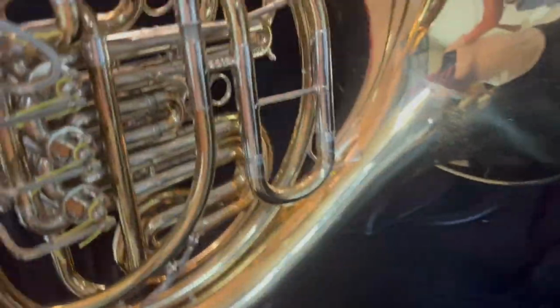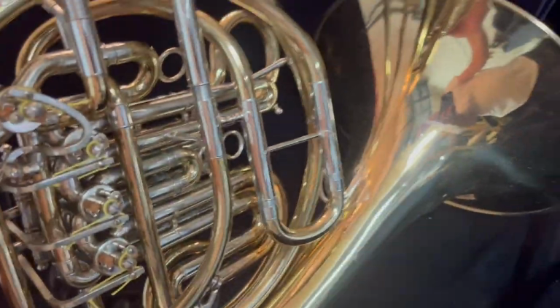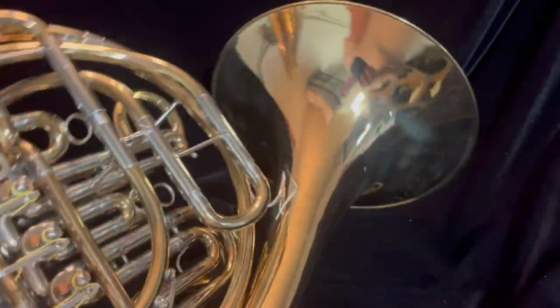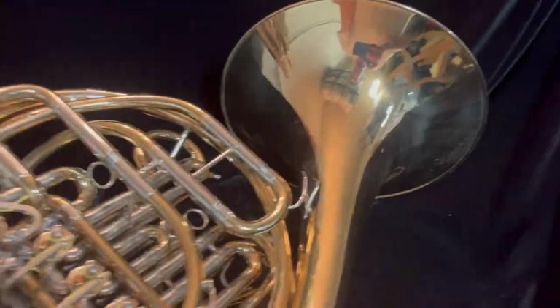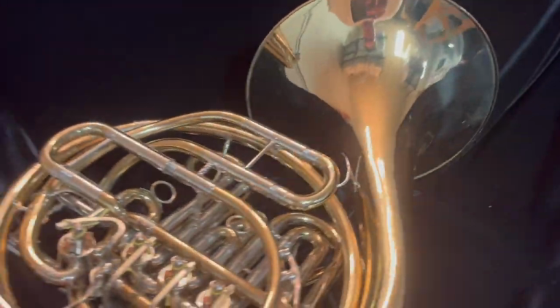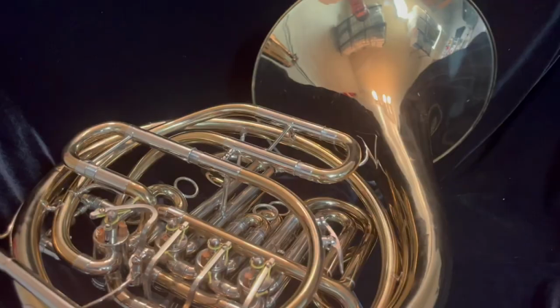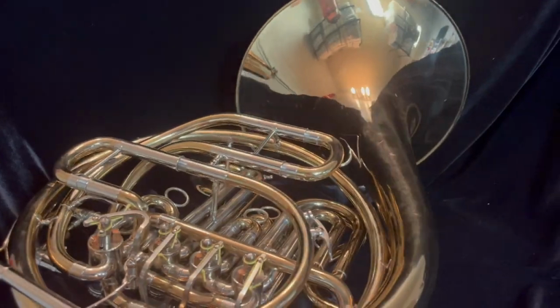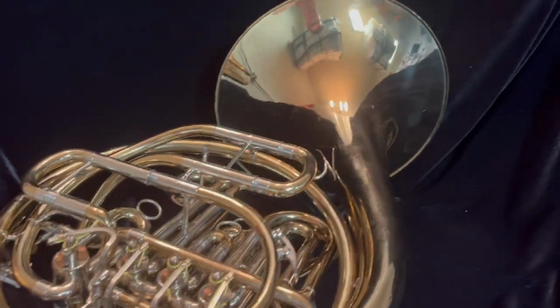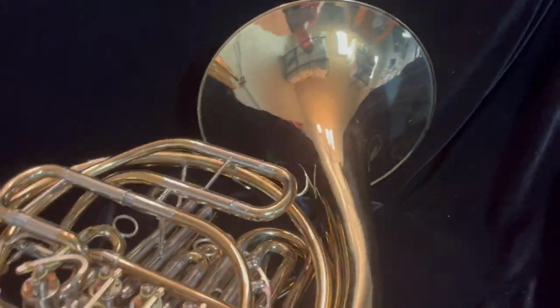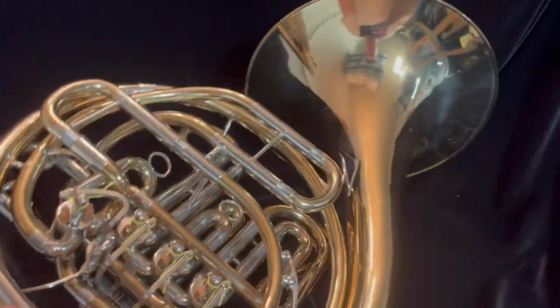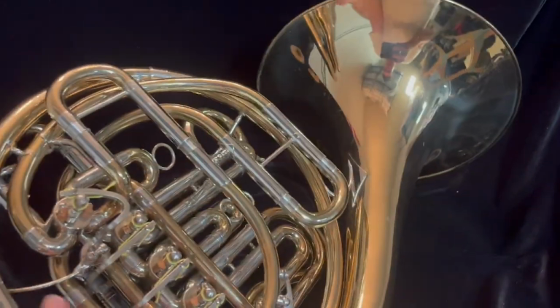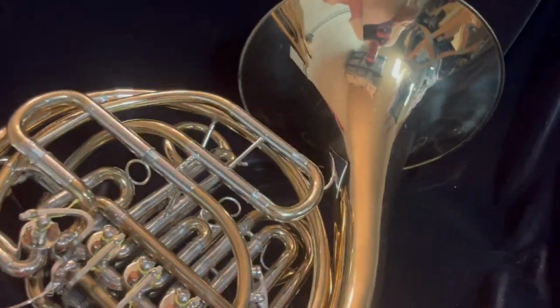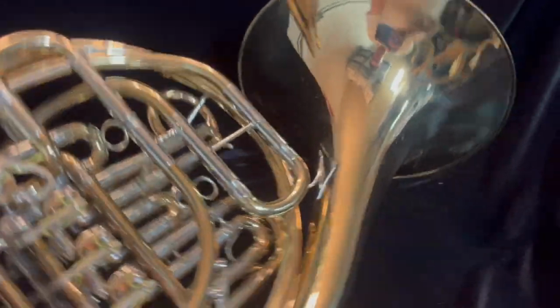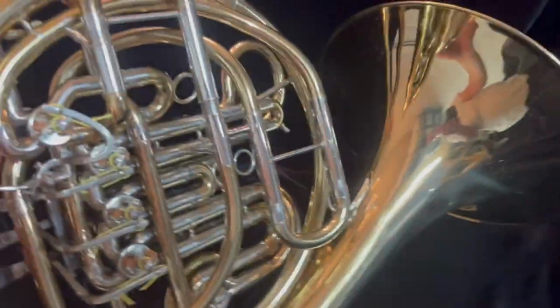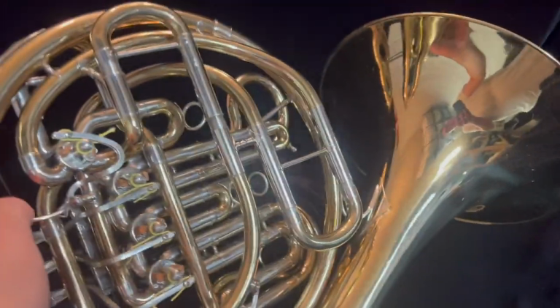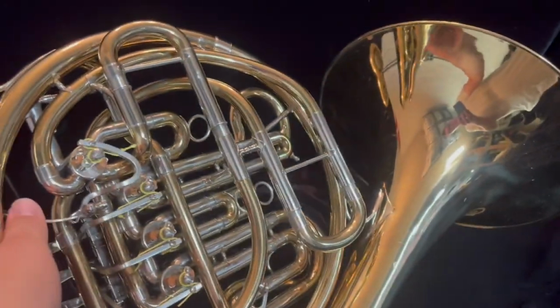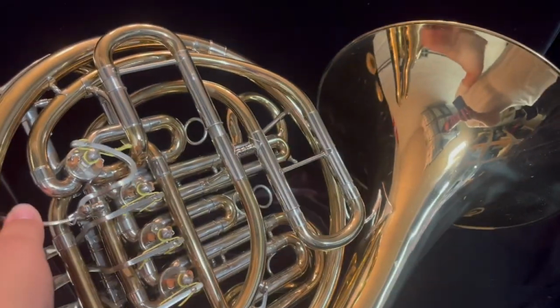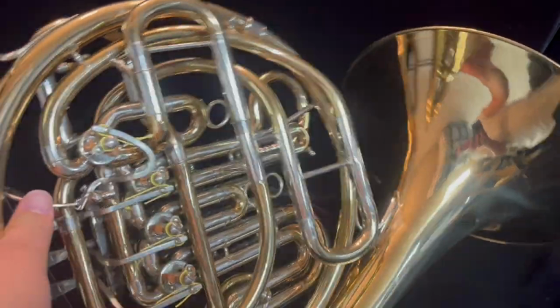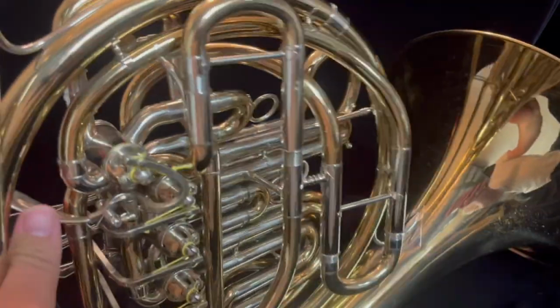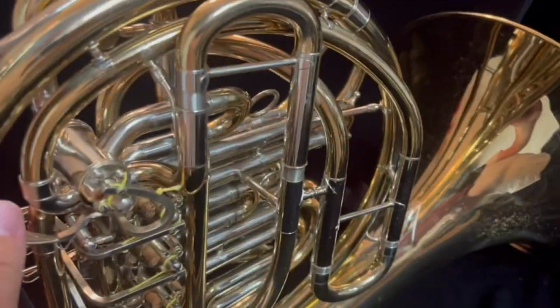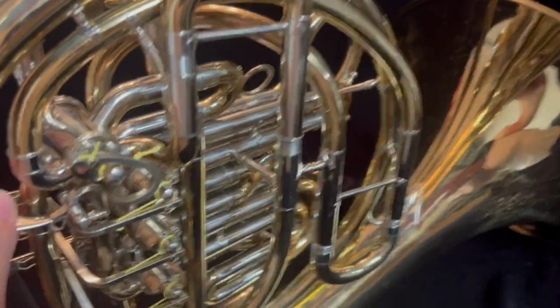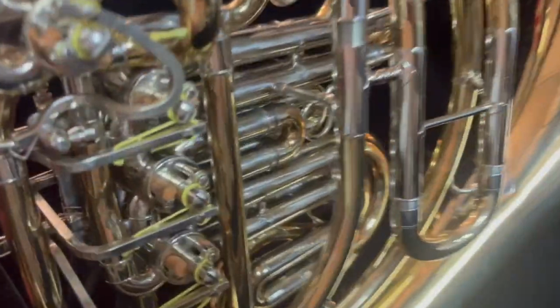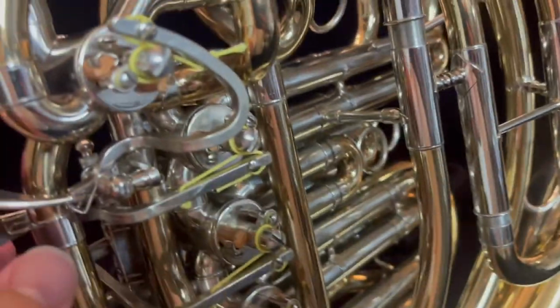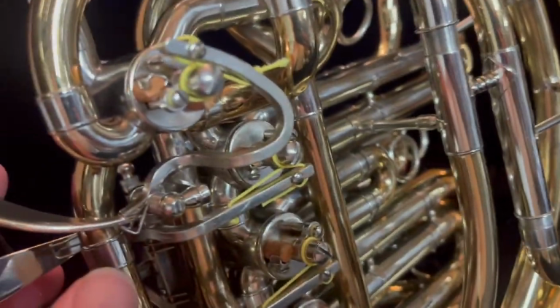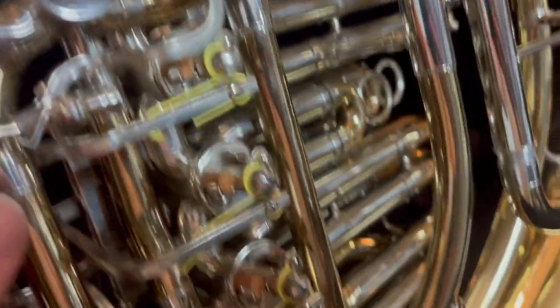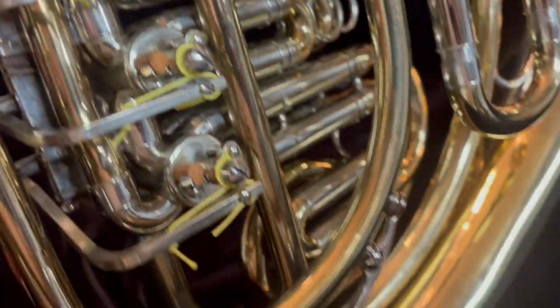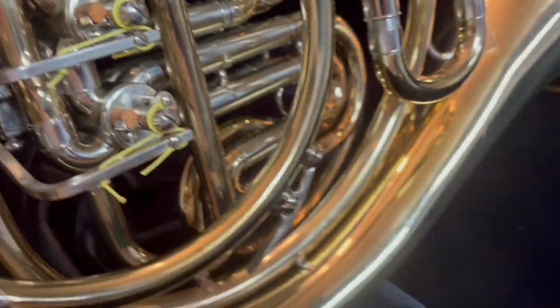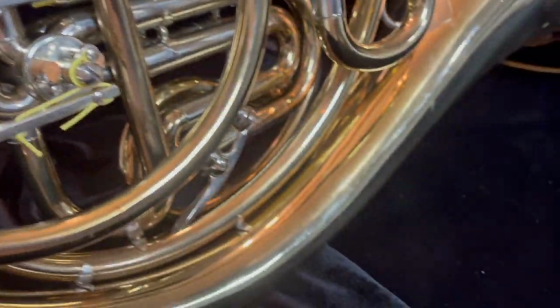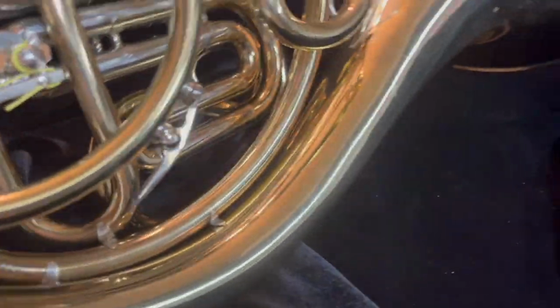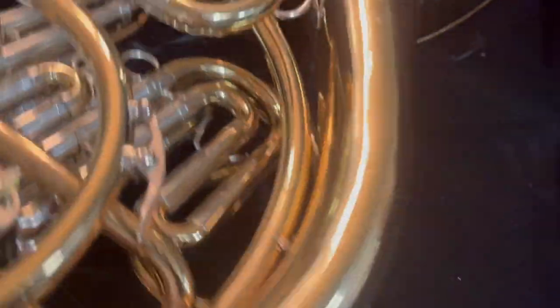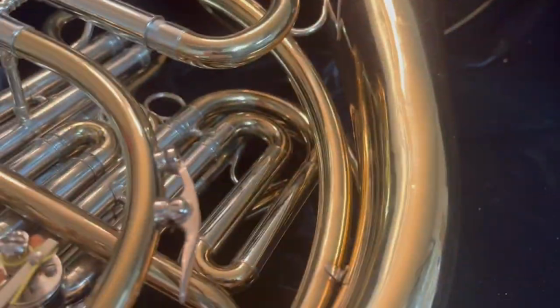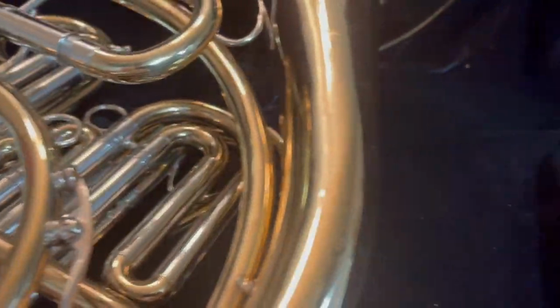Coming to the backside of the horn here — again, great shape. Got quick, quiet rotors. Got cork bumpers. It's been professionally aligned. Nice water key here.